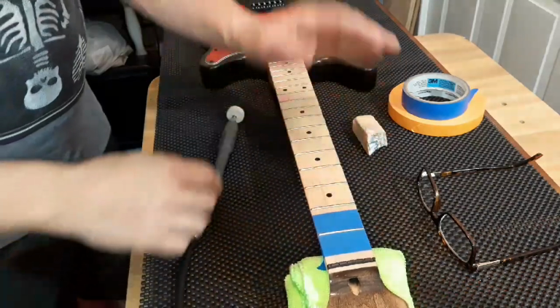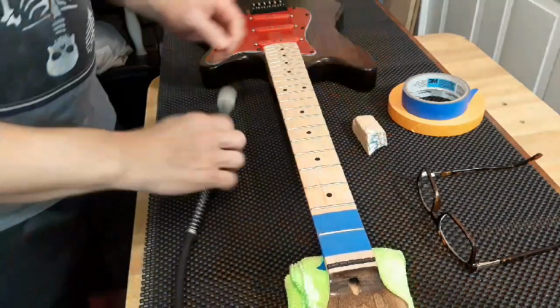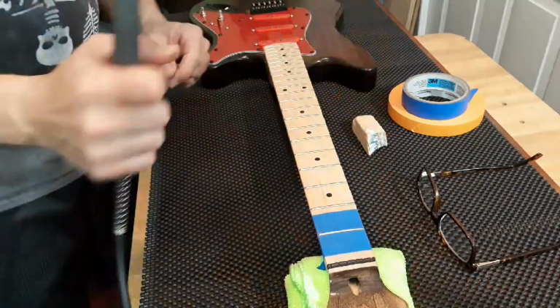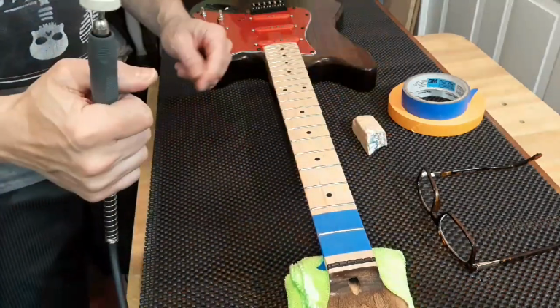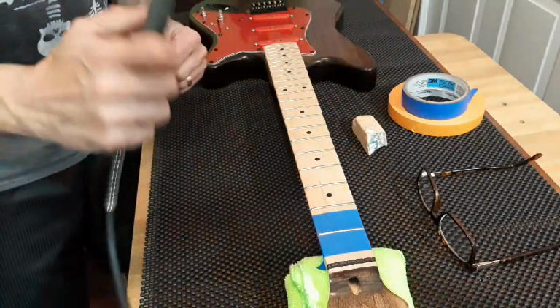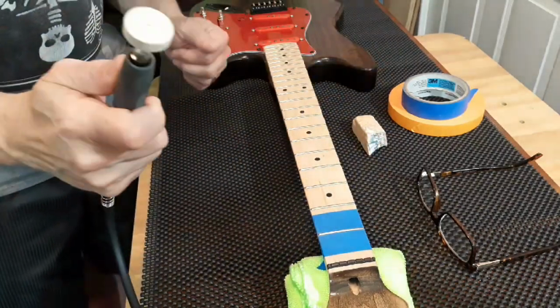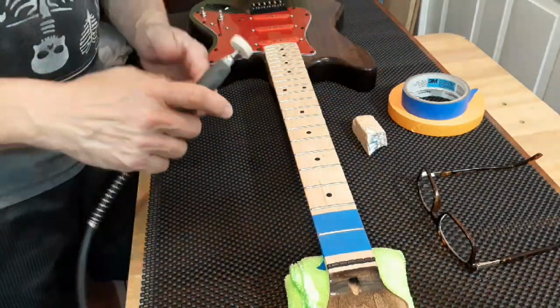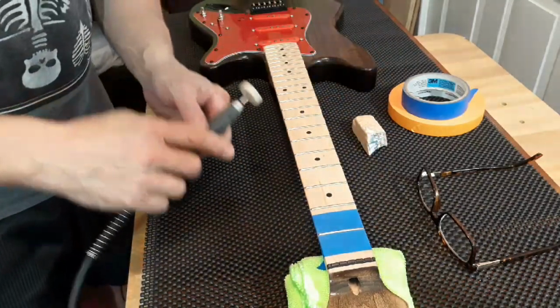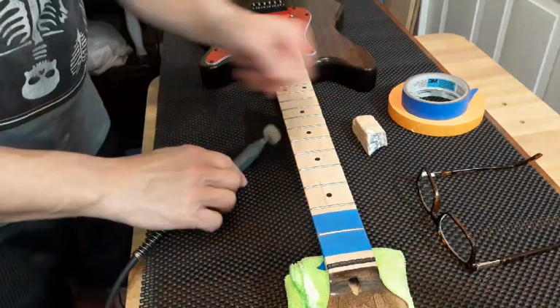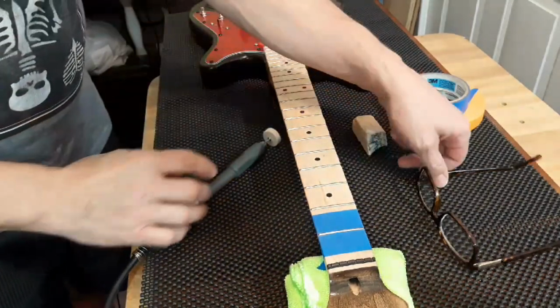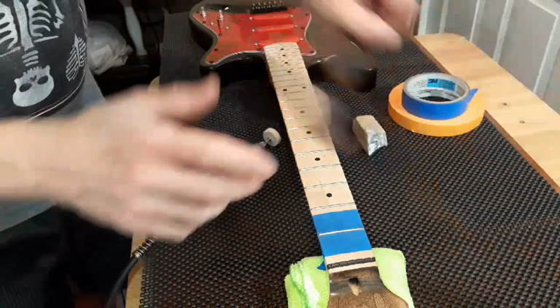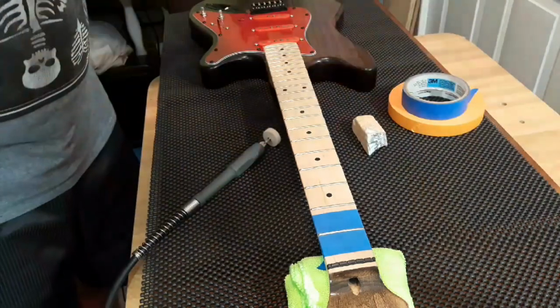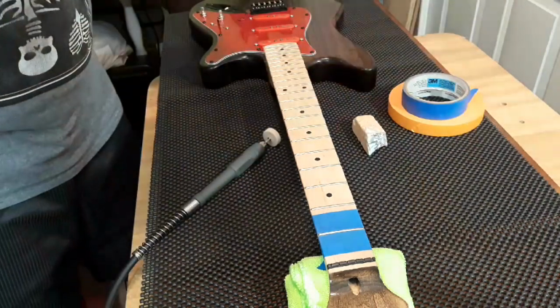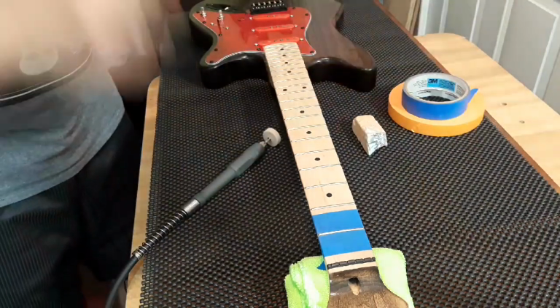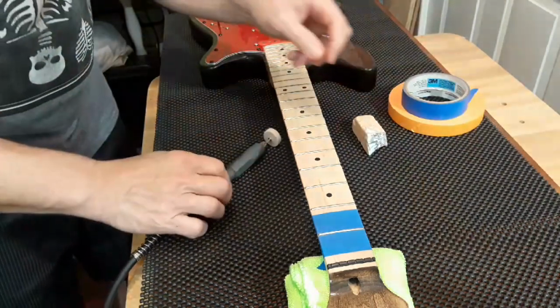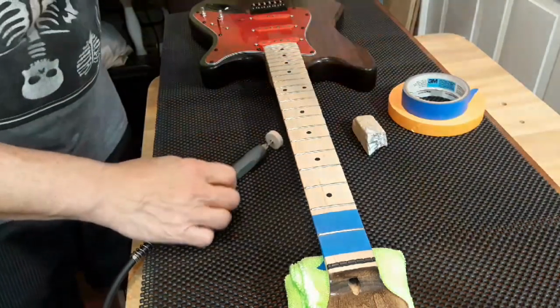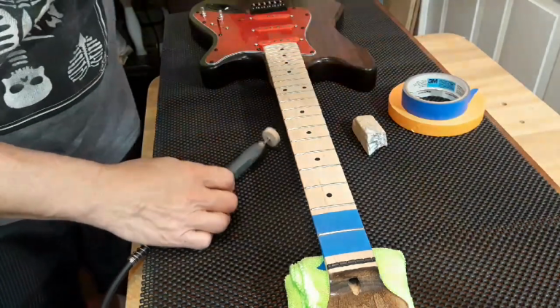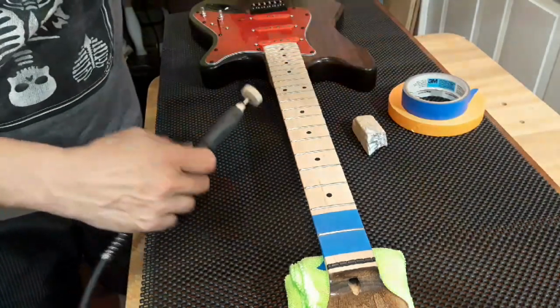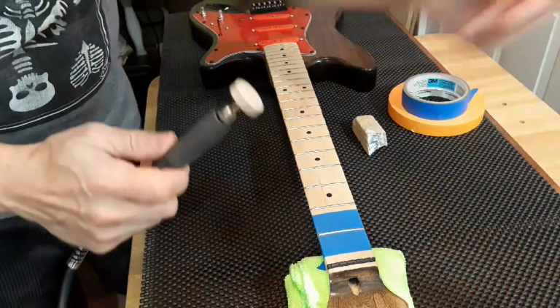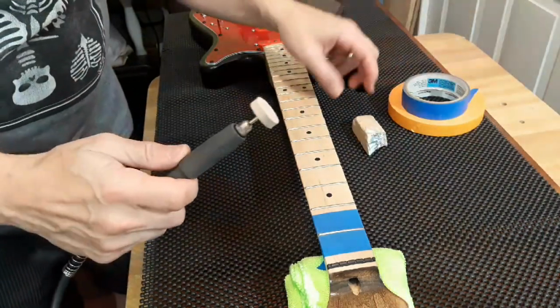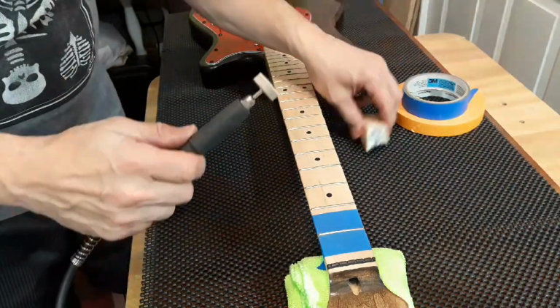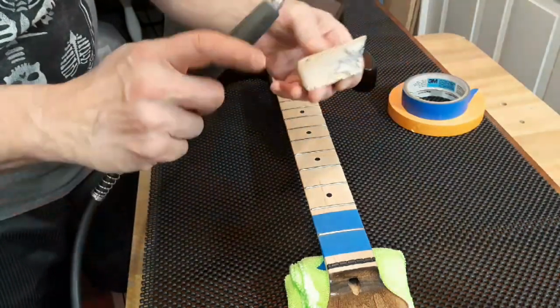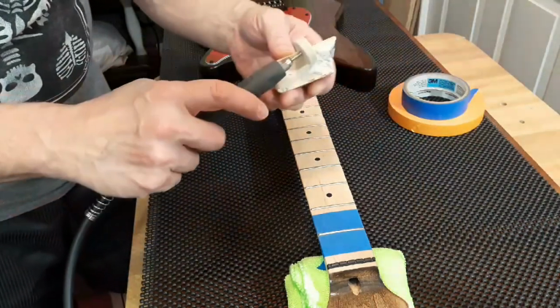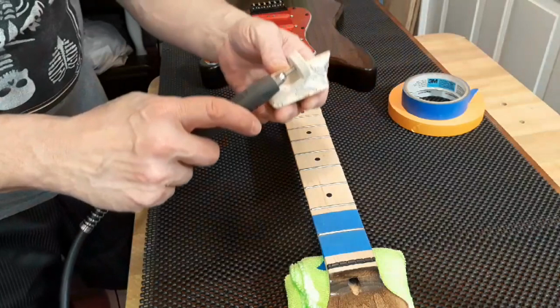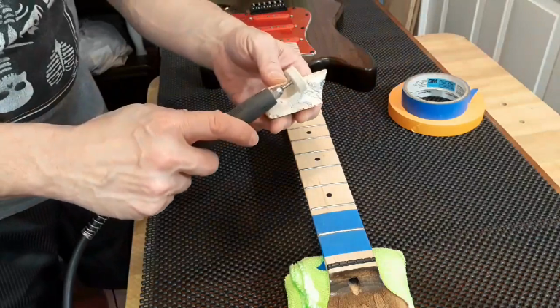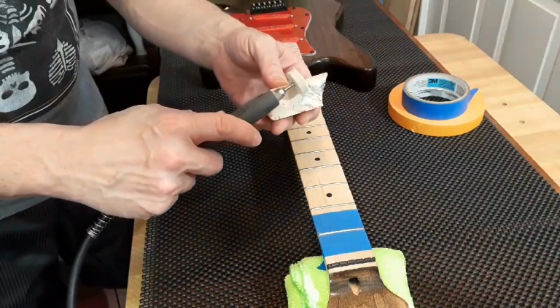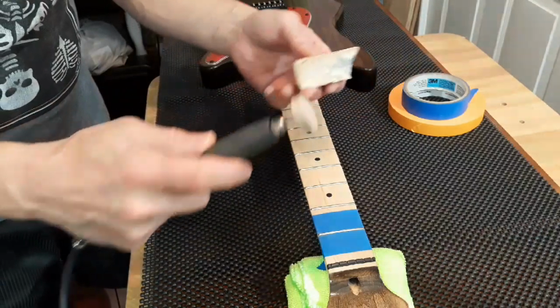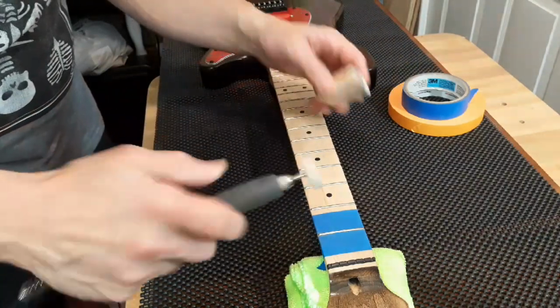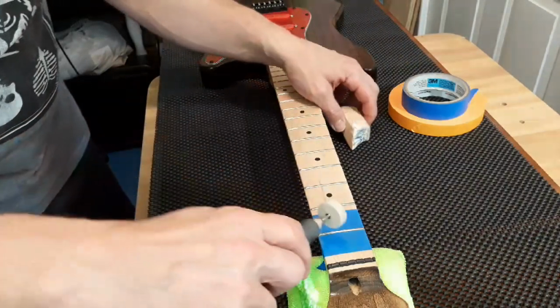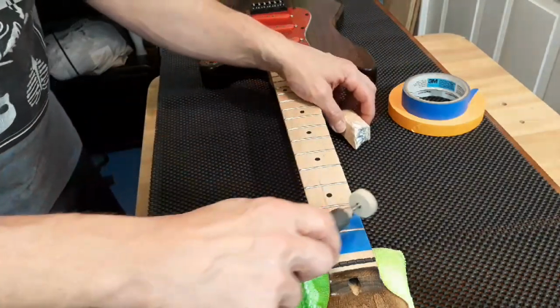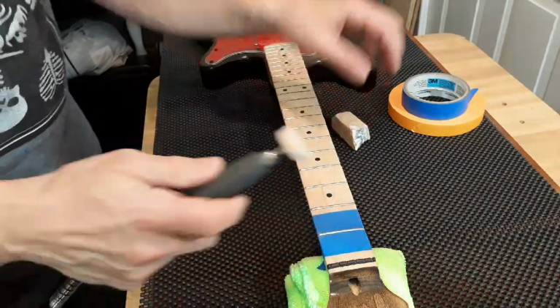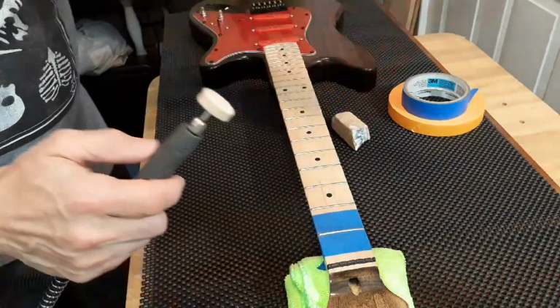So here's what we do. Quite simple: start up the rotary tool, get a little buffing compound on here, and buff.